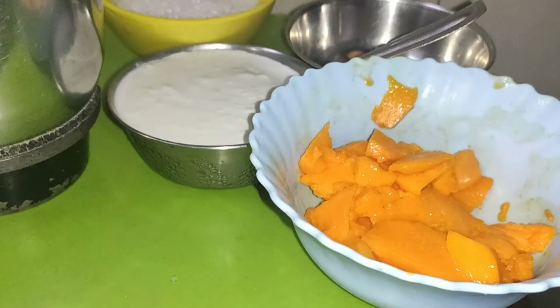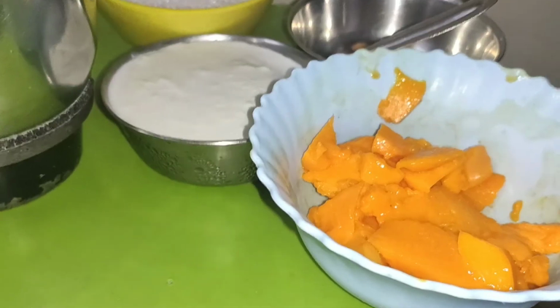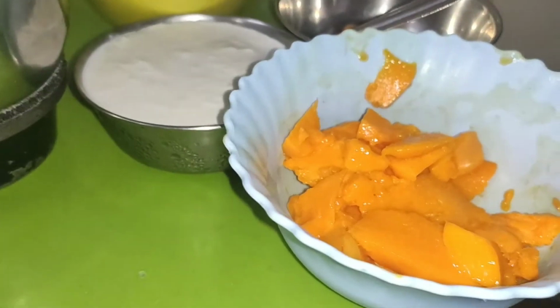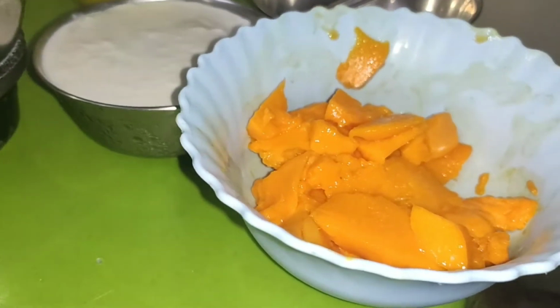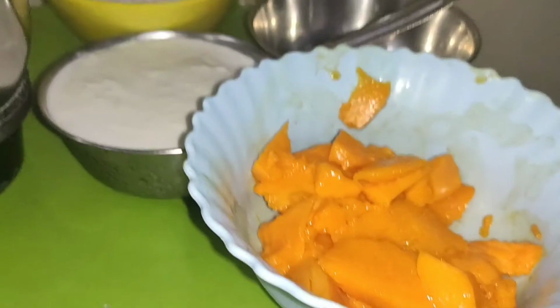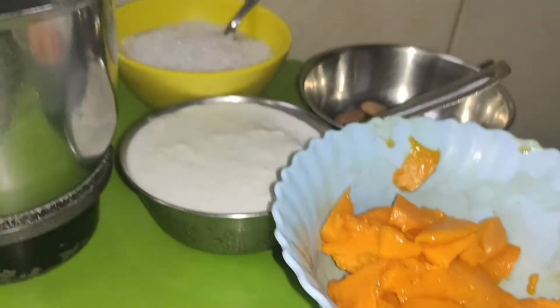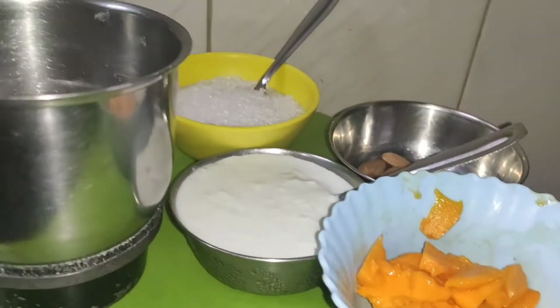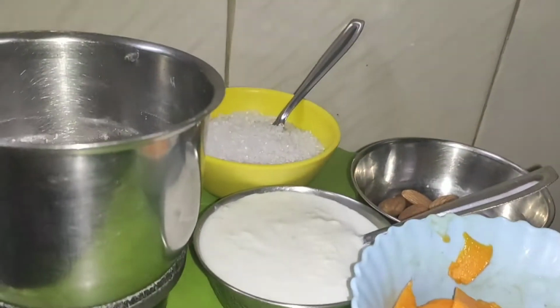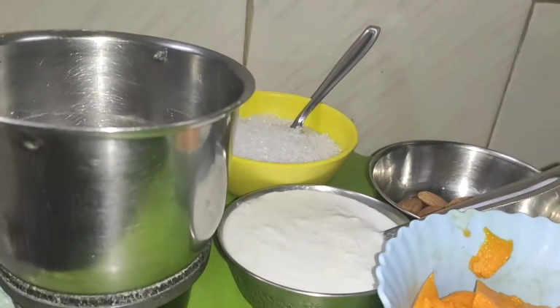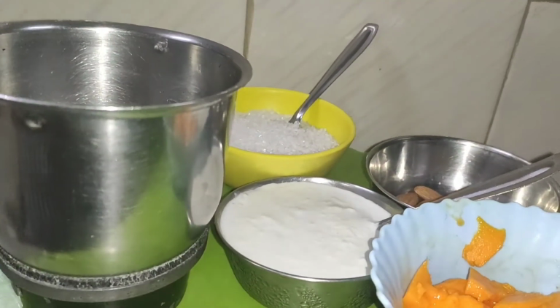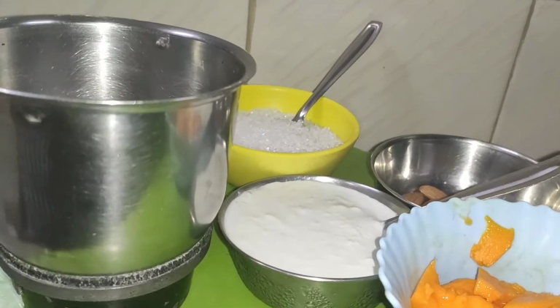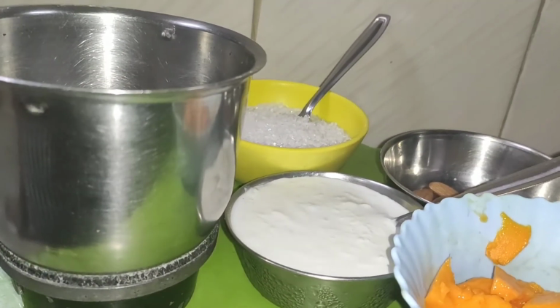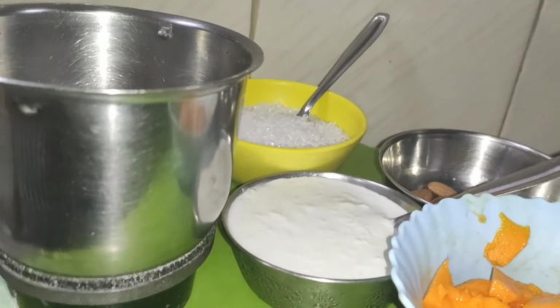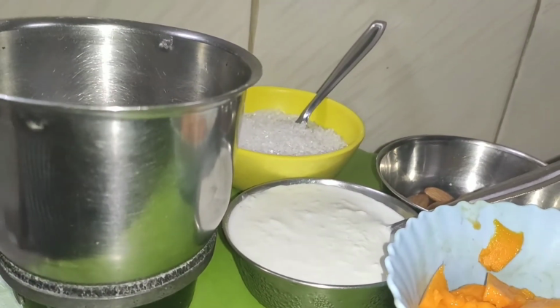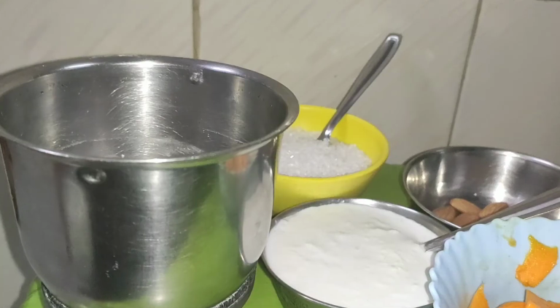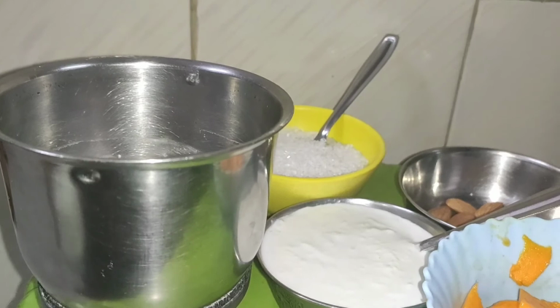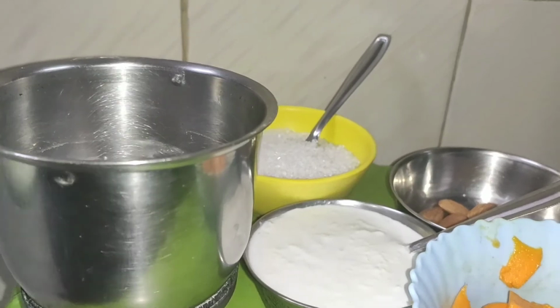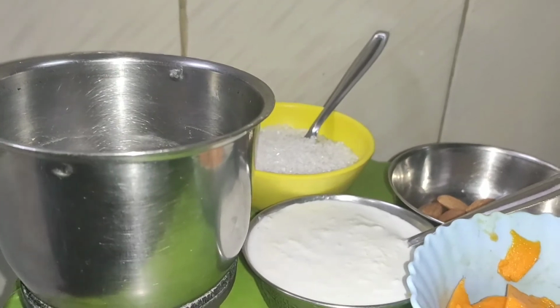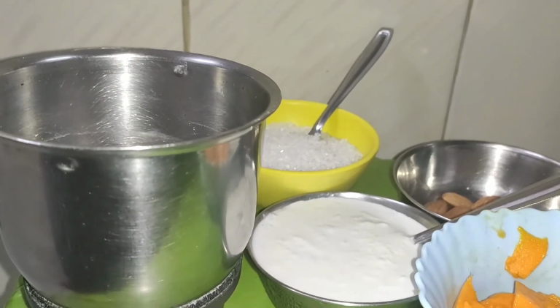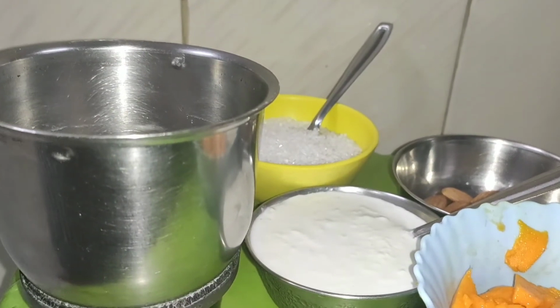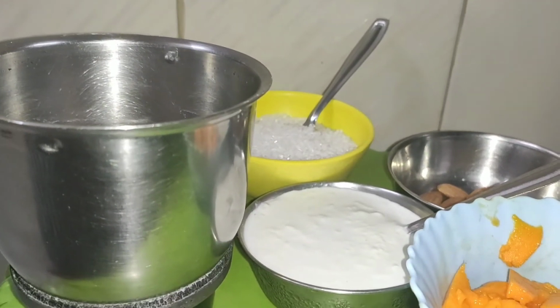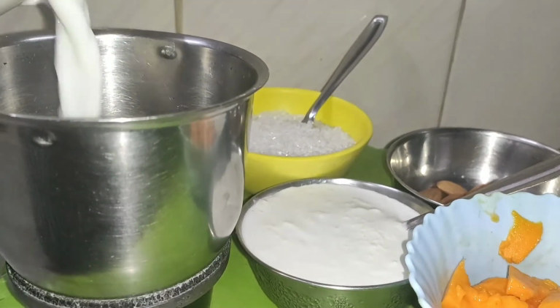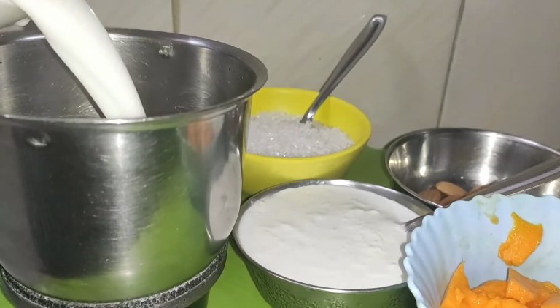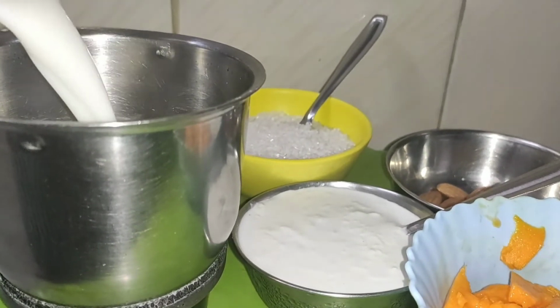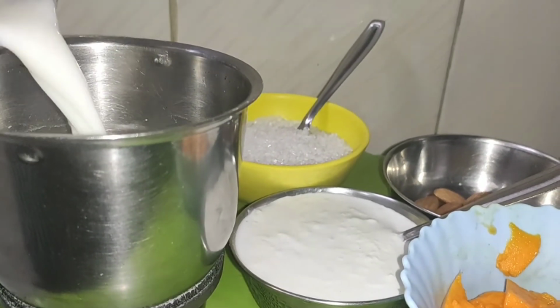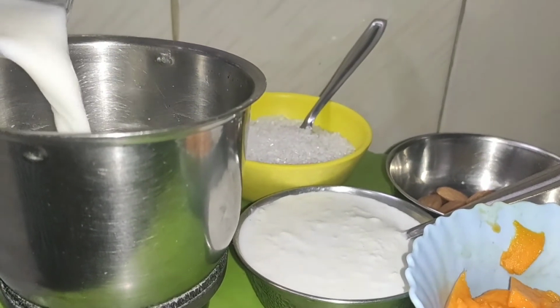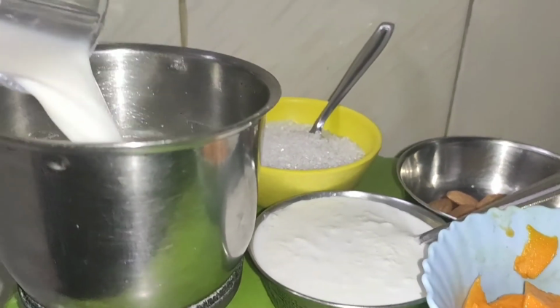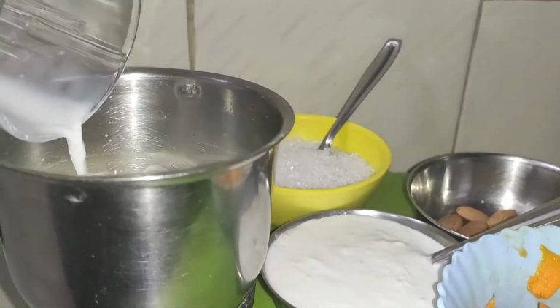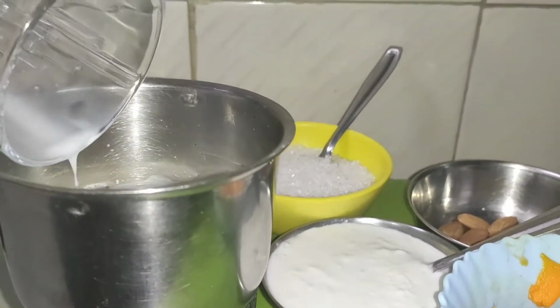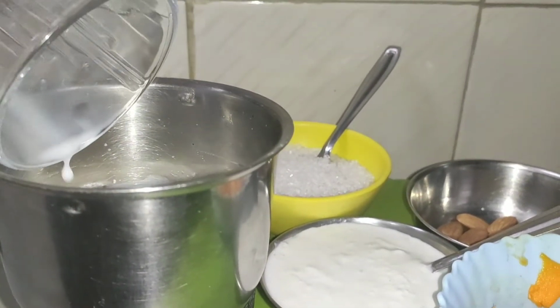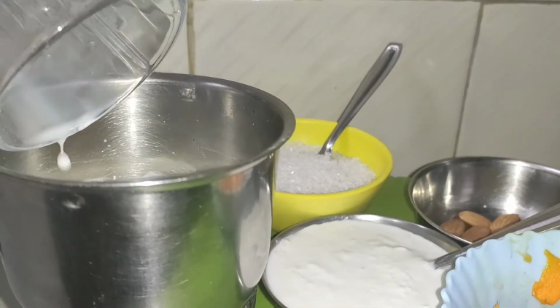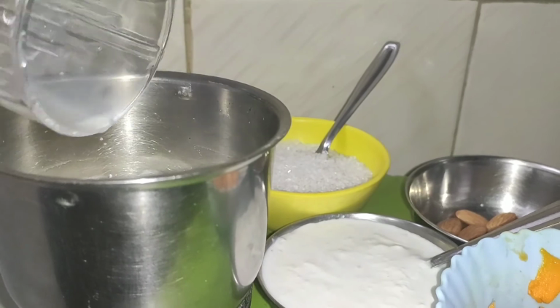First of all, we will peel the mangoes and cut into cubes. In a mixing jar, we will add milk here. This is half glass milk.